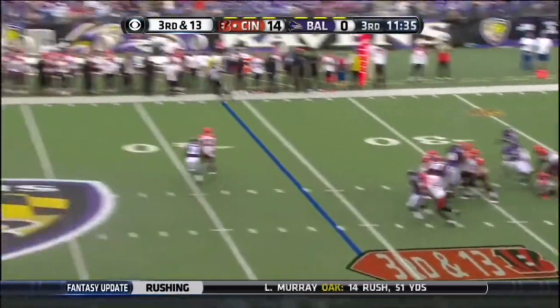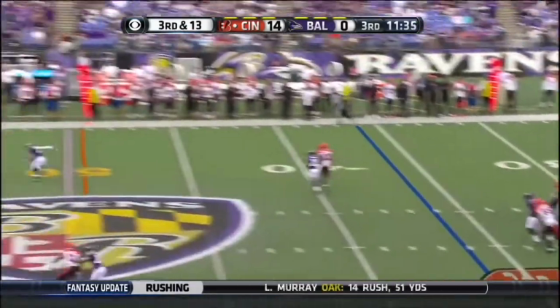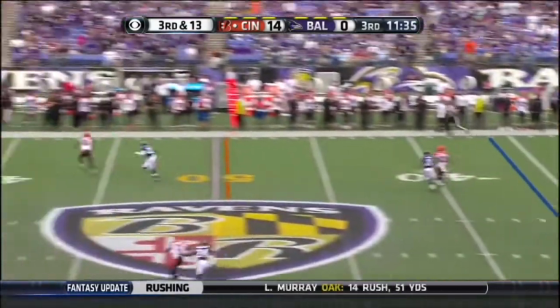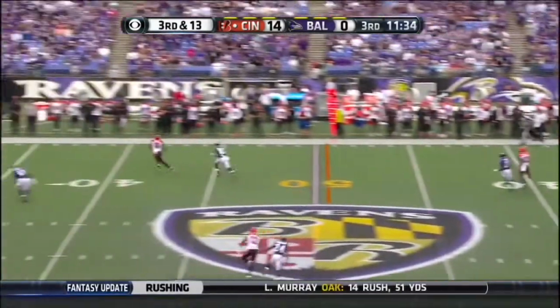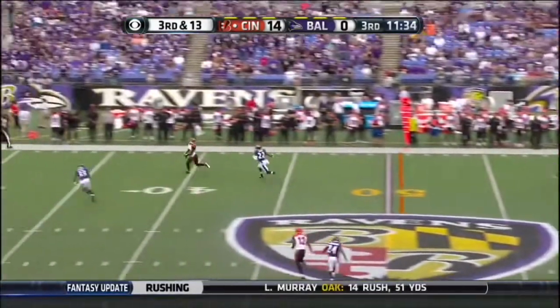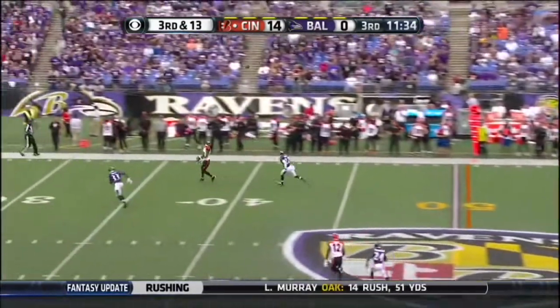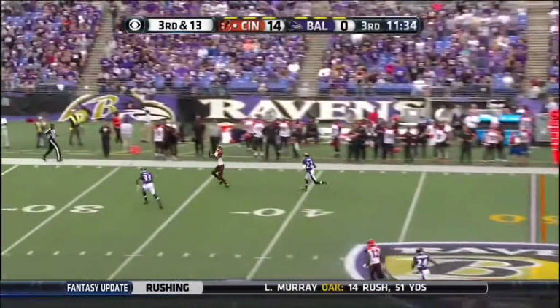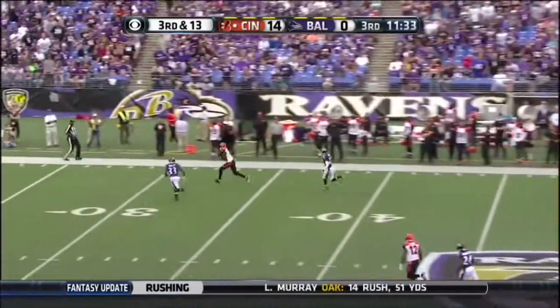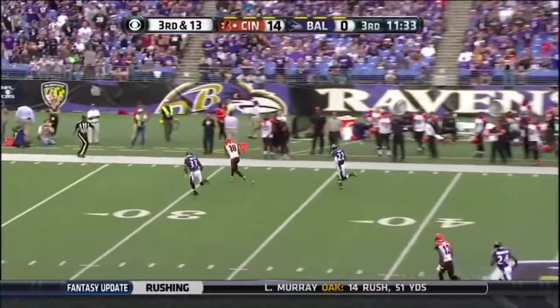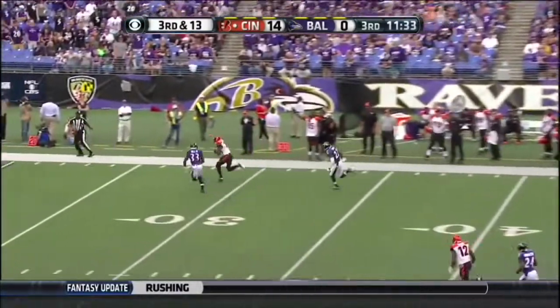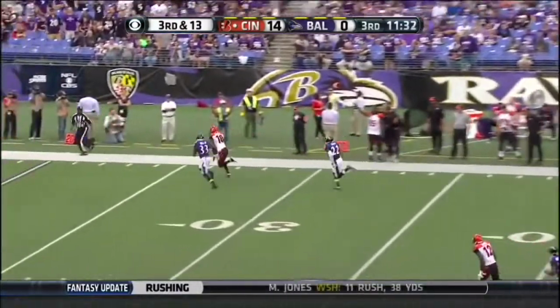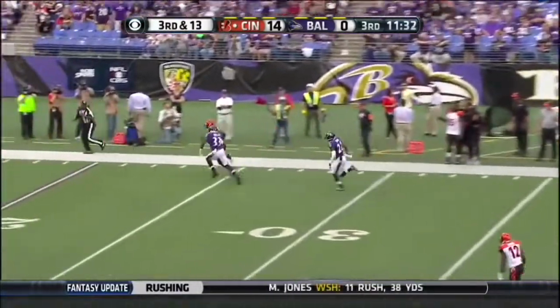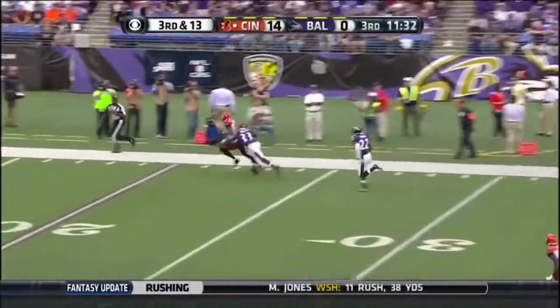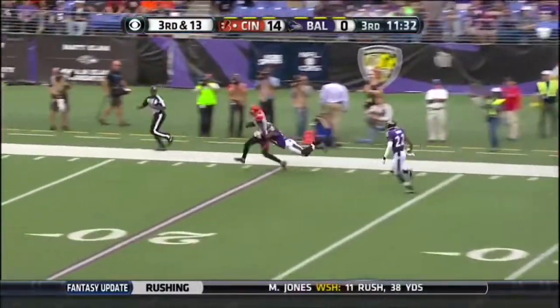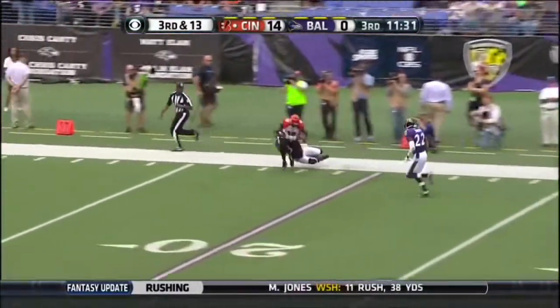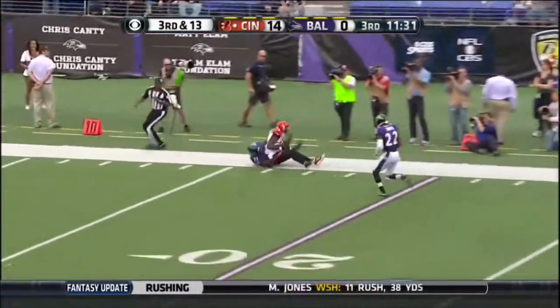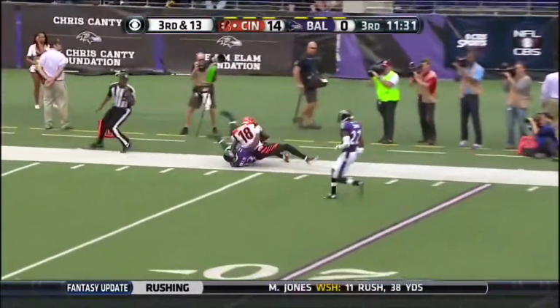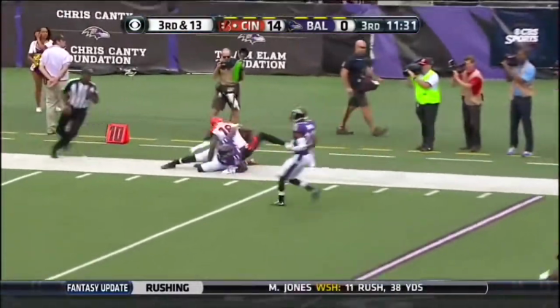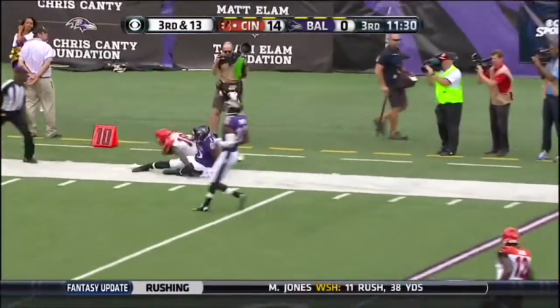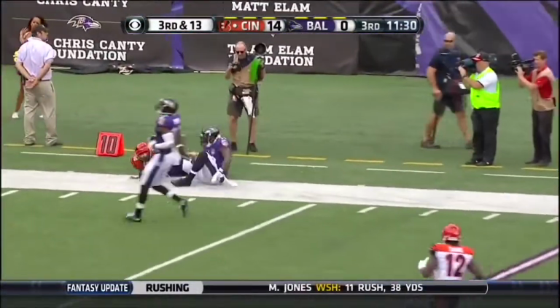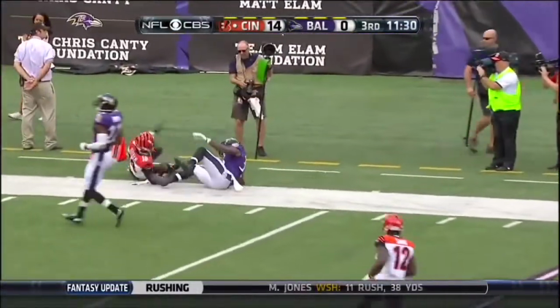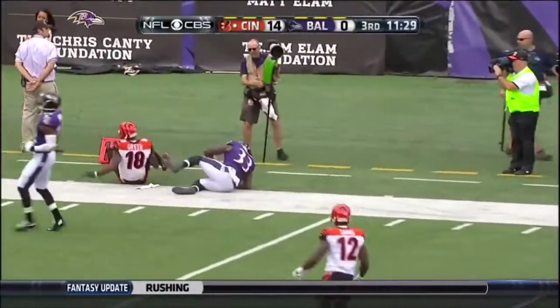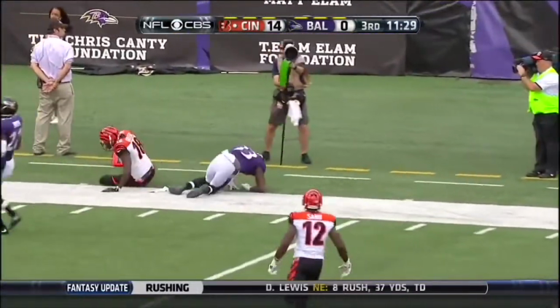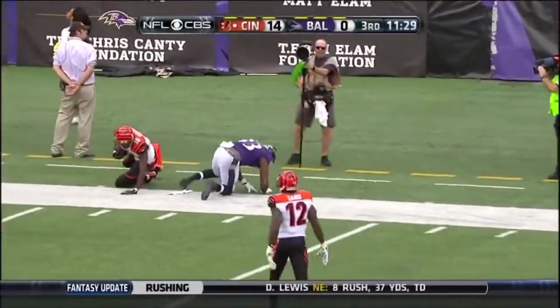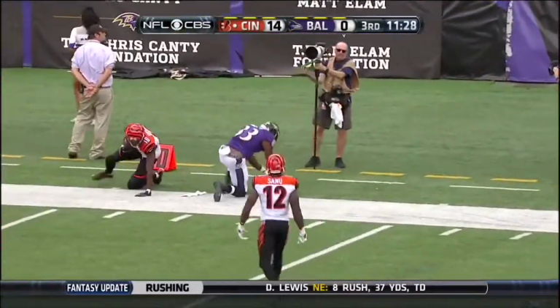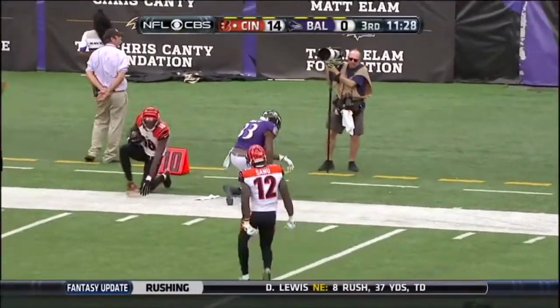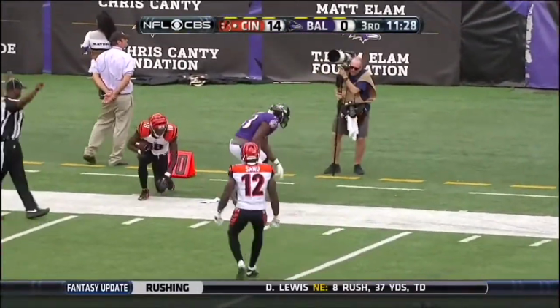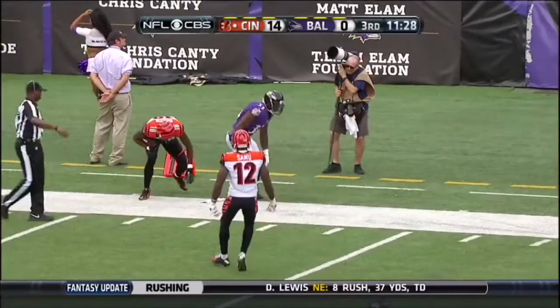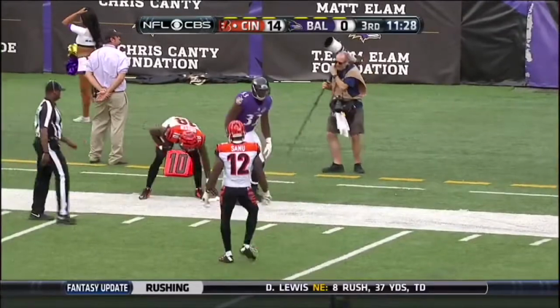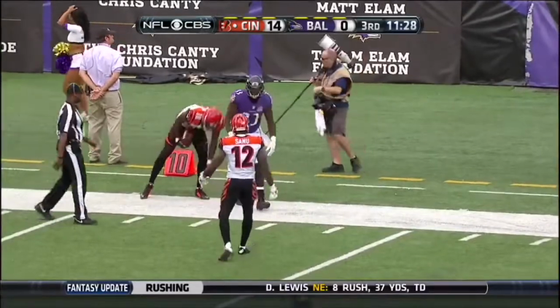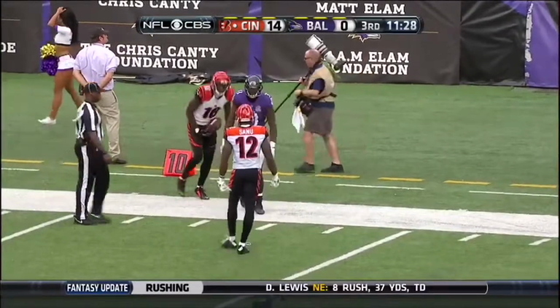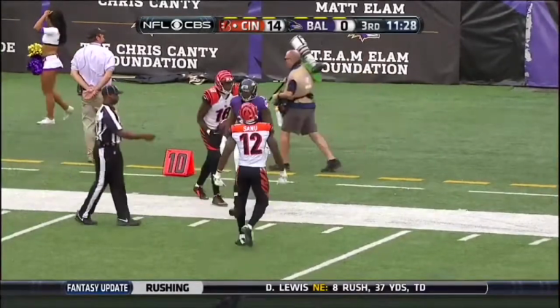Dalton looking deep for AJ Green, he's got it at the 28, inside the 20 for AJ Green. A gain of 44.